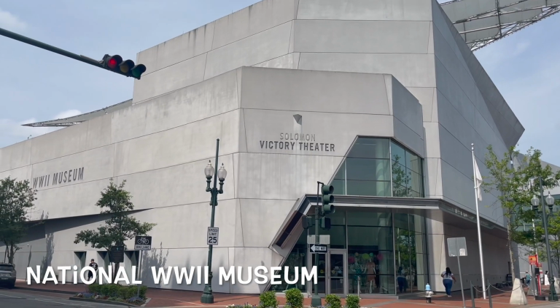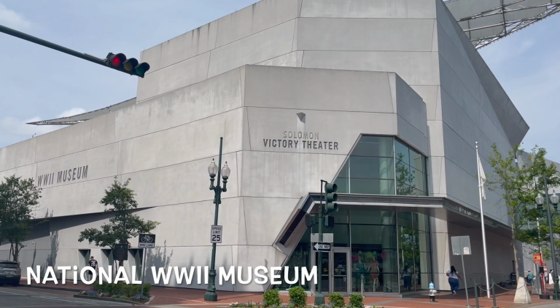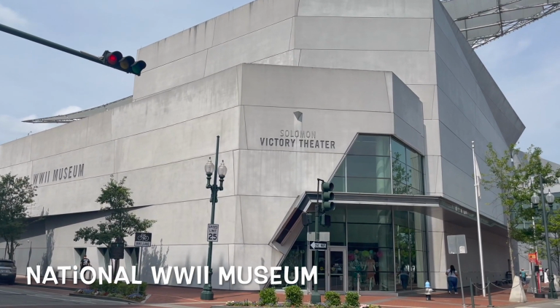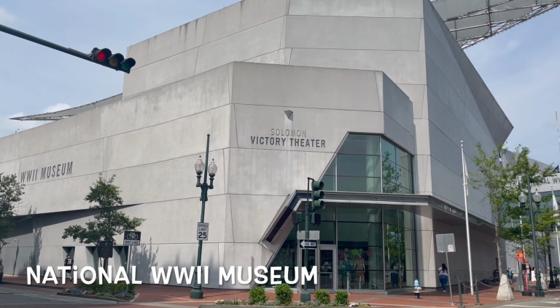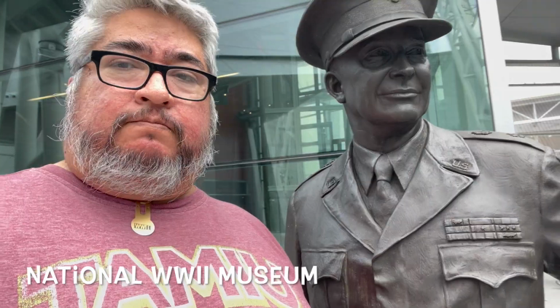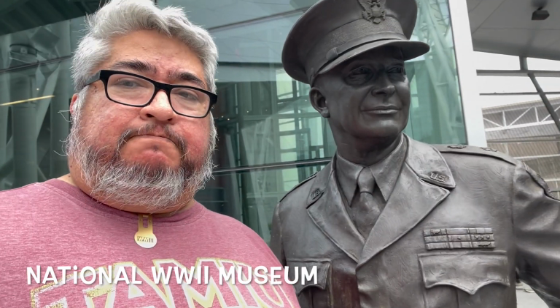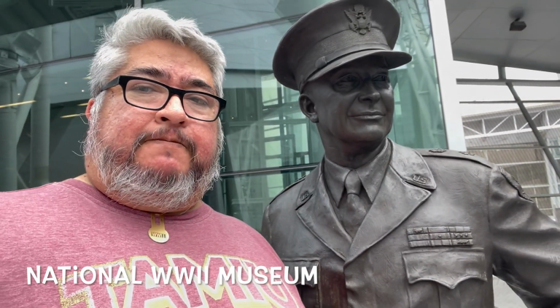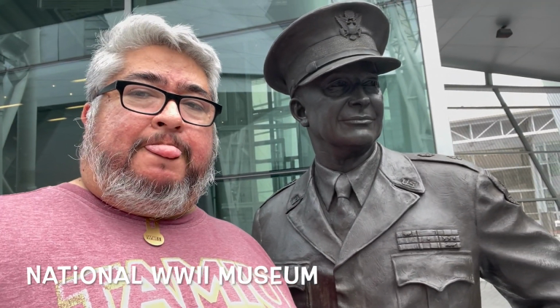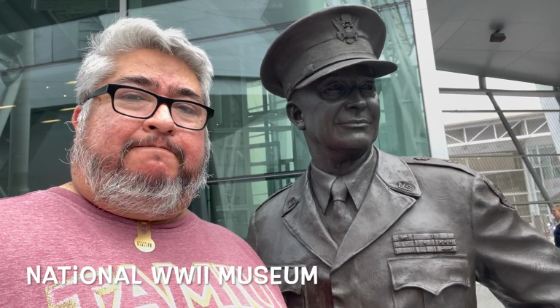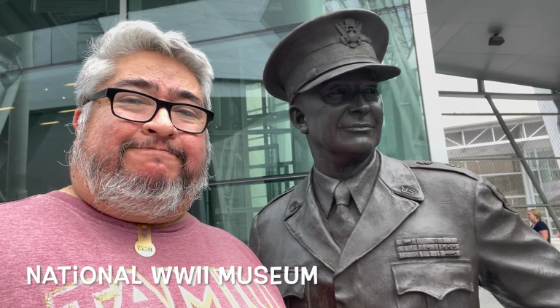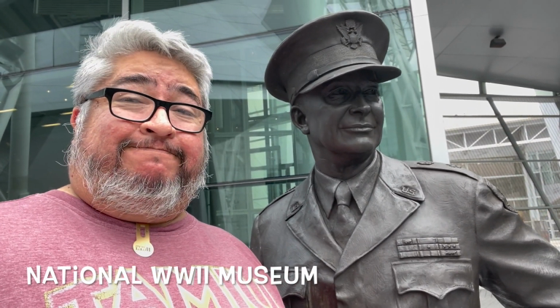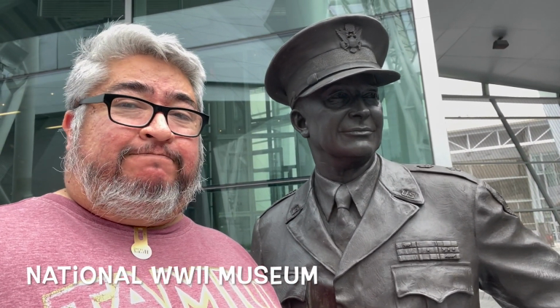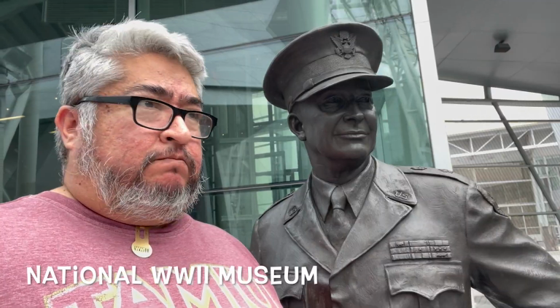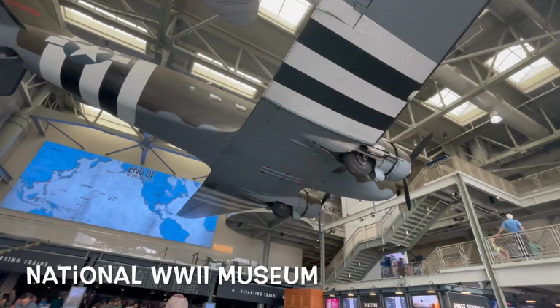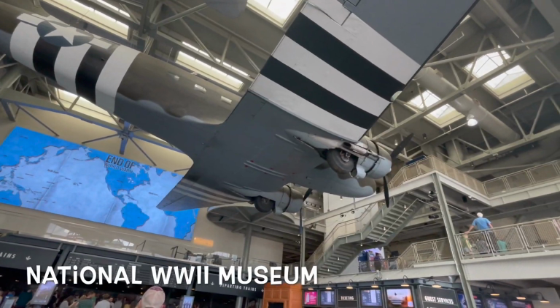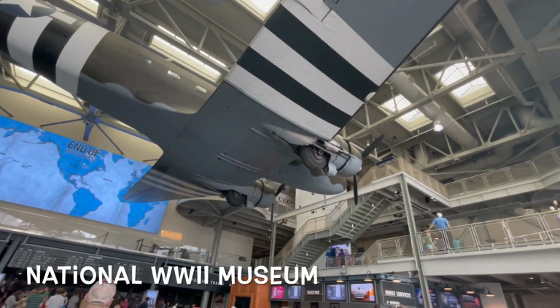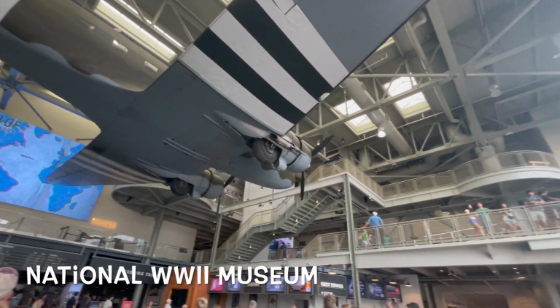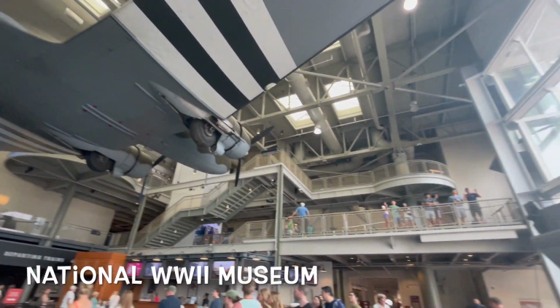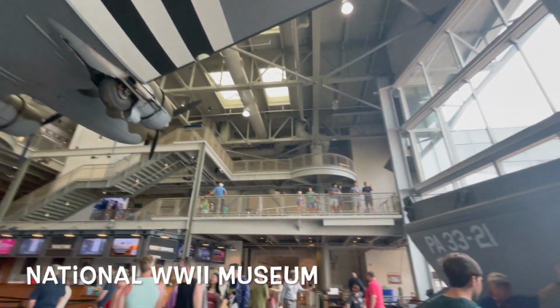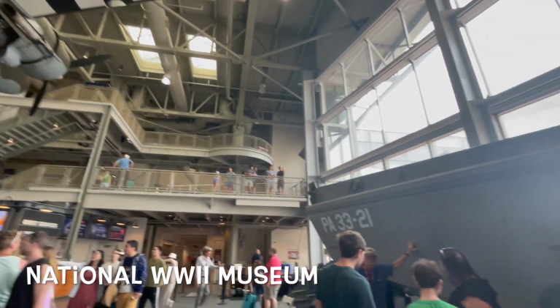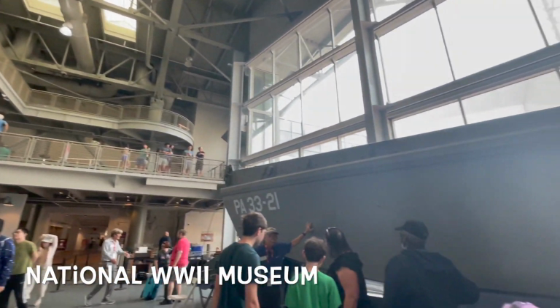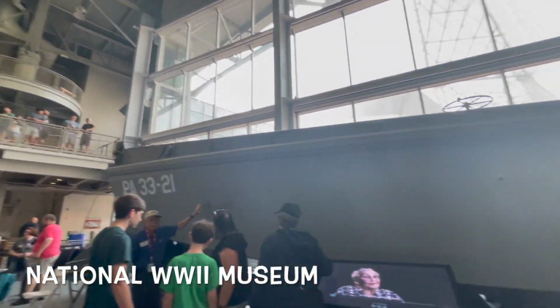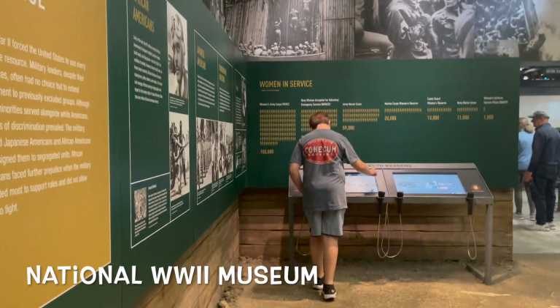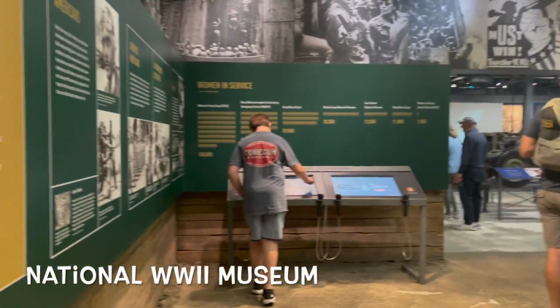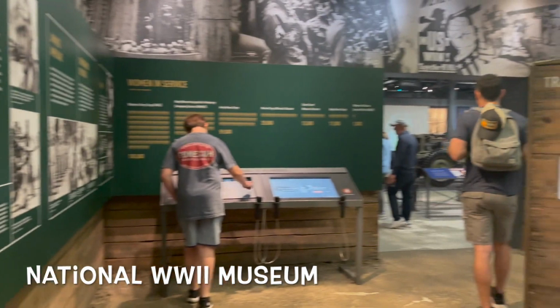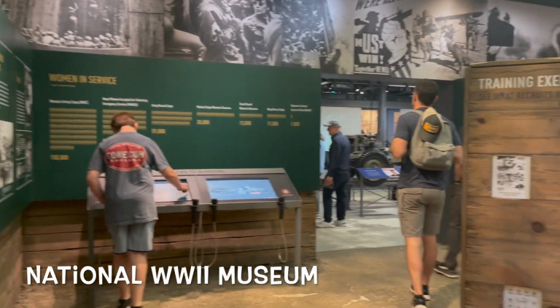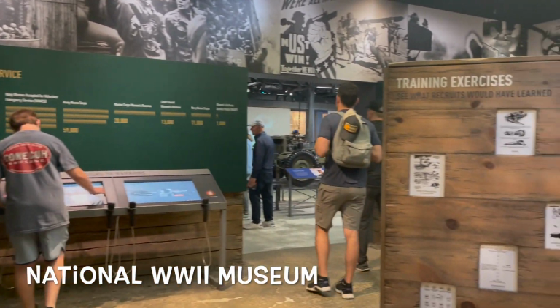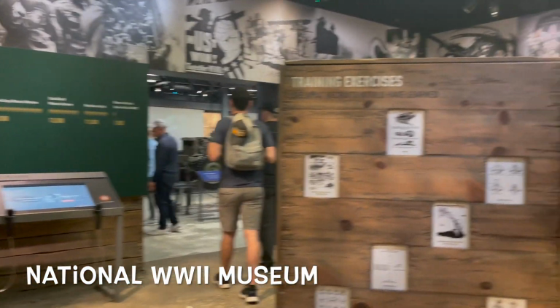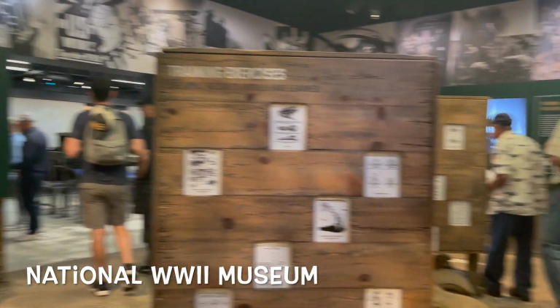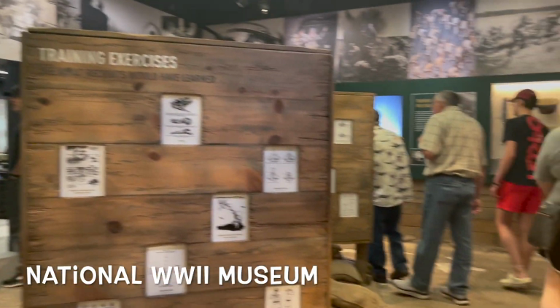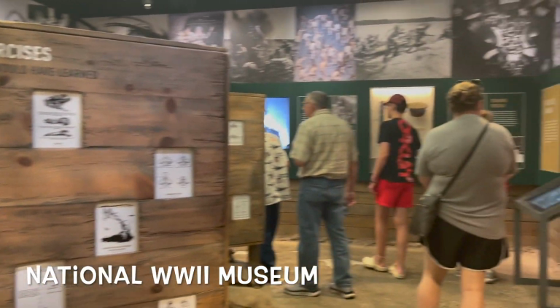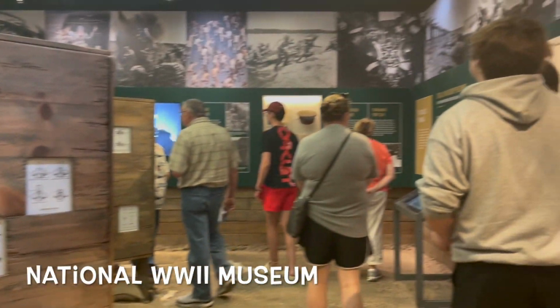New Orleans is also home to the National World War II Museum, which is huge and expansive. Definitely spend at least half a day there — and that's cutting it short. There's plenty to do, plenty to see, and plenty to learn.